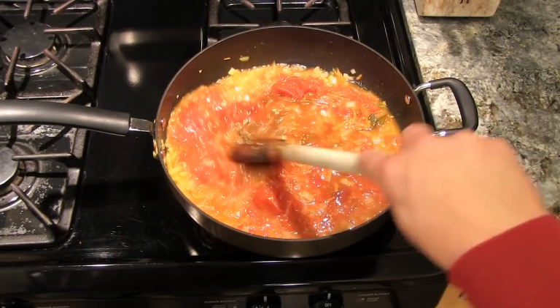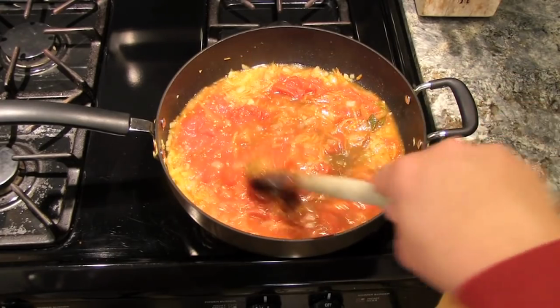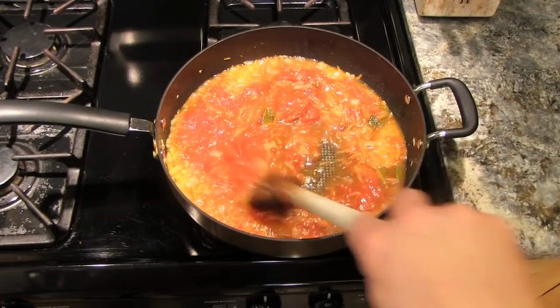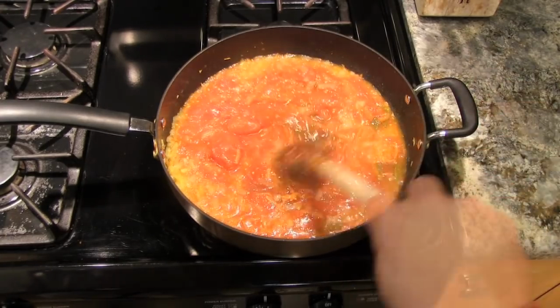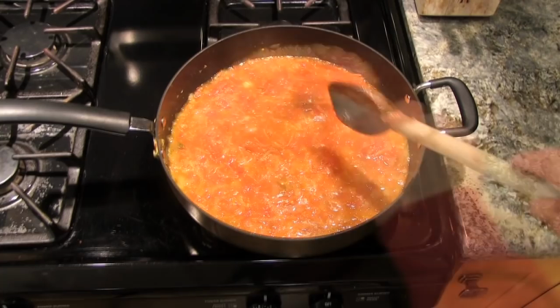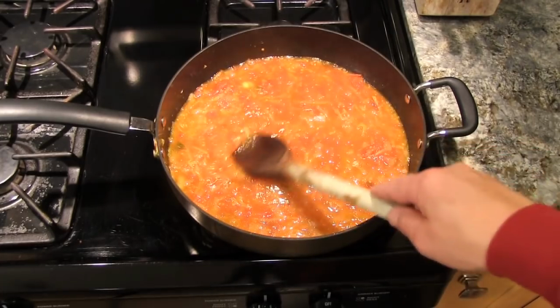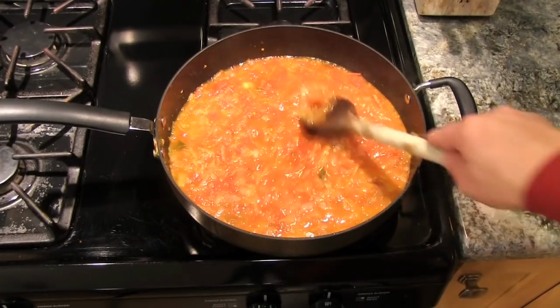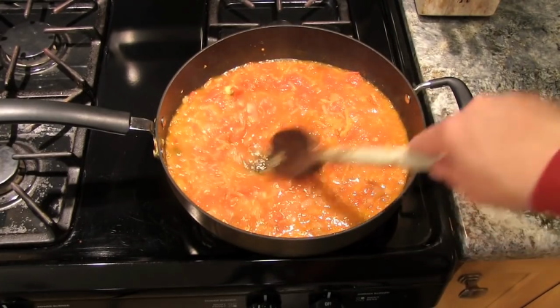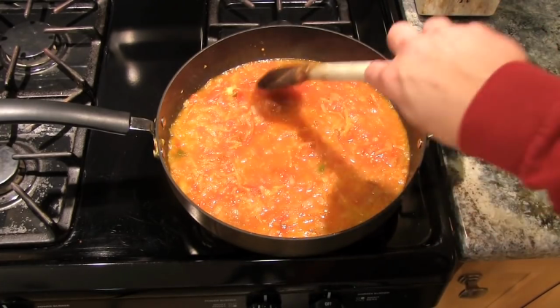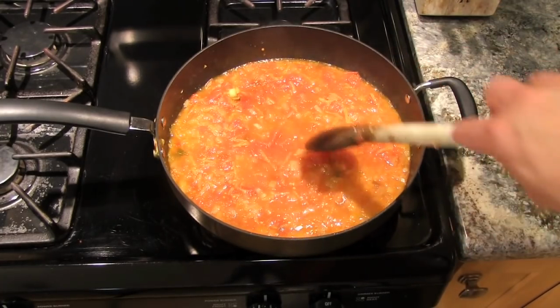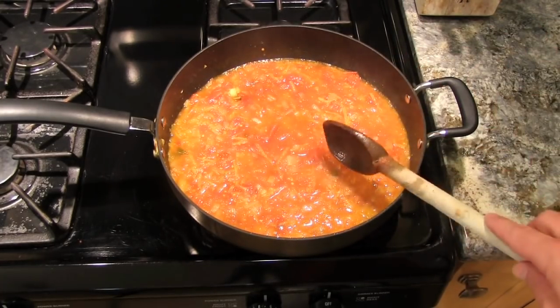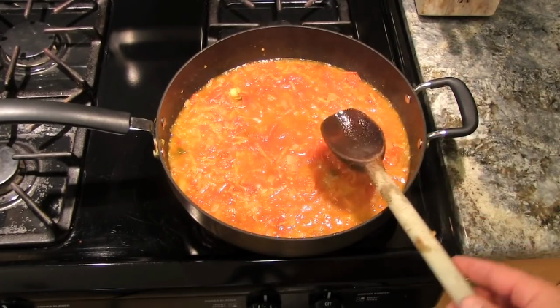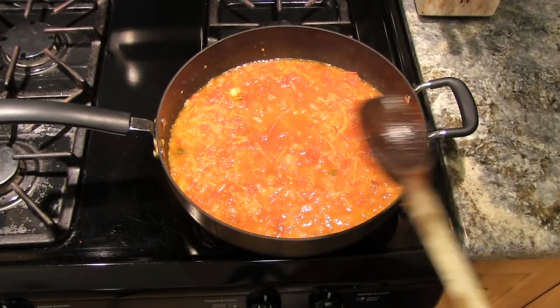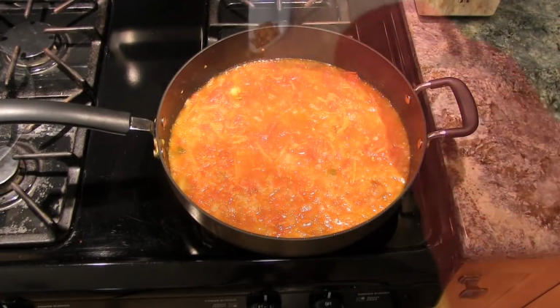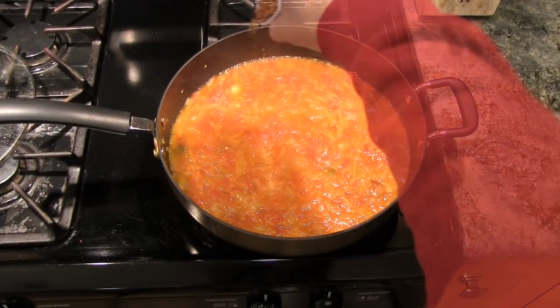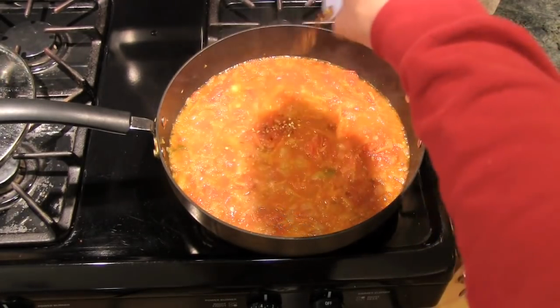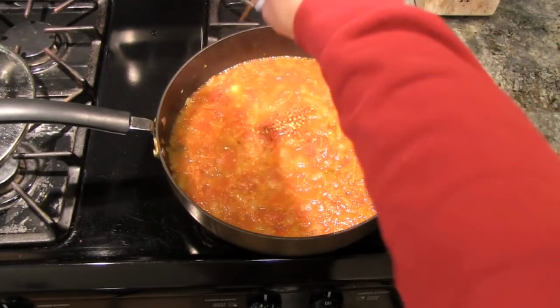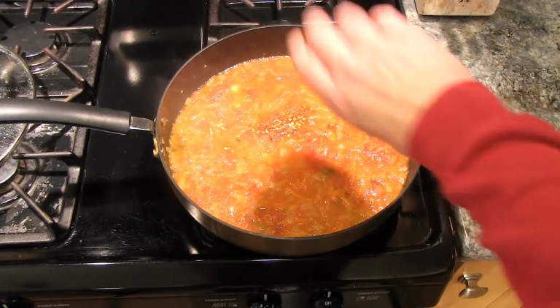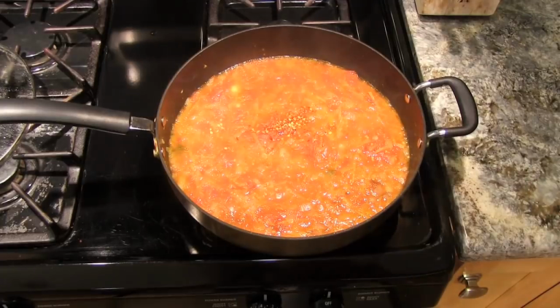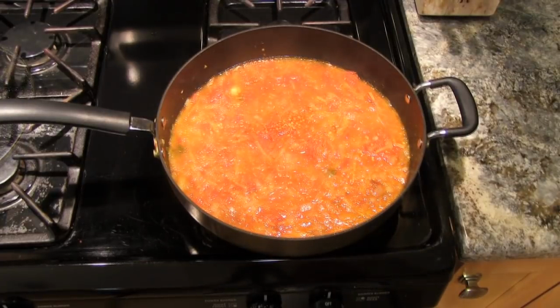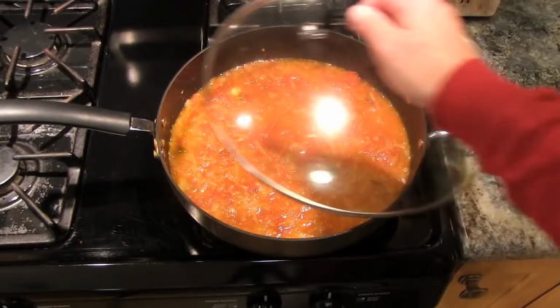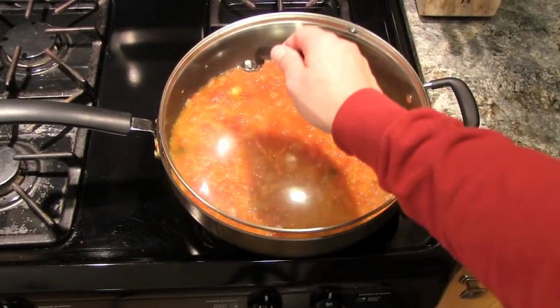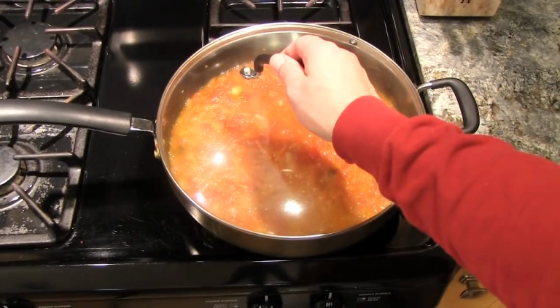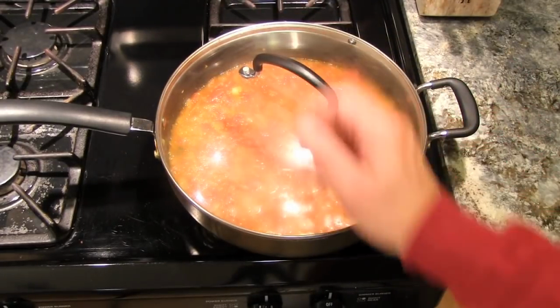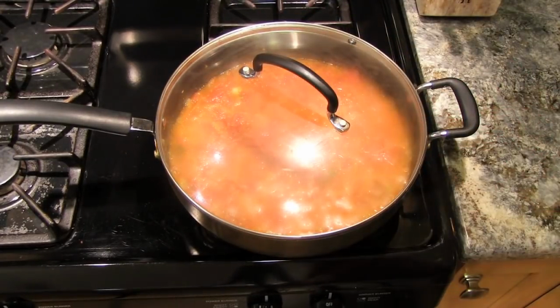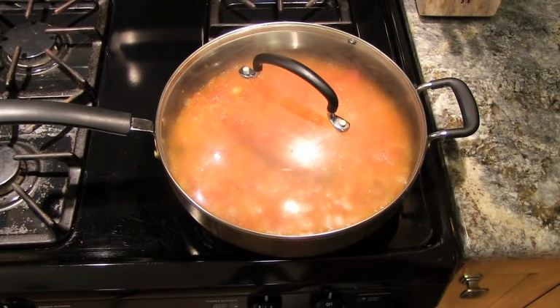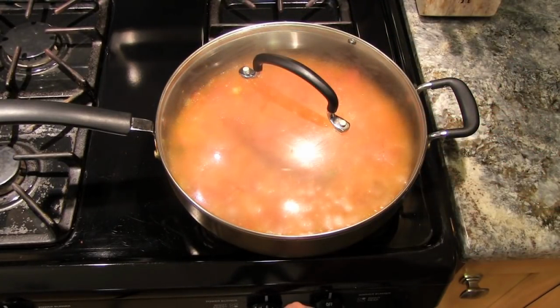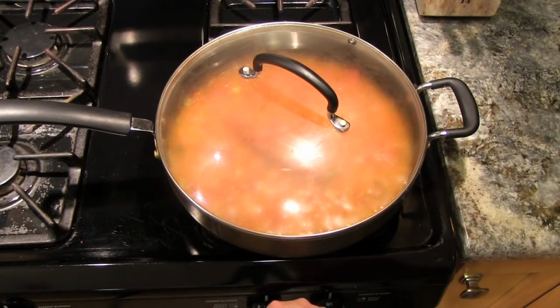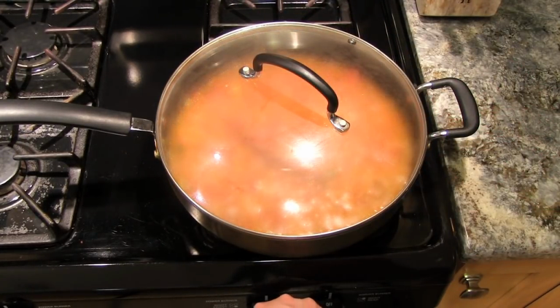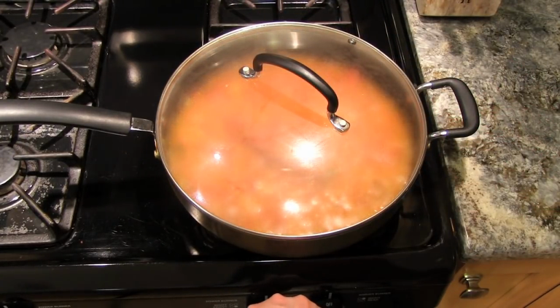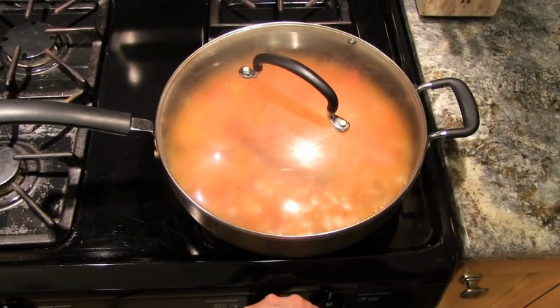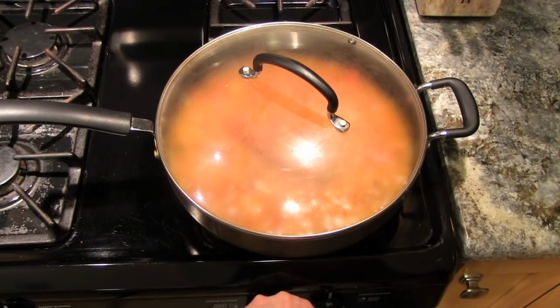After a few minutes it starts to boil. At this point I'm gonna sprinkle in the crushed red pepper, put the lid on, and turn it down to a simmer for 30 minutes.